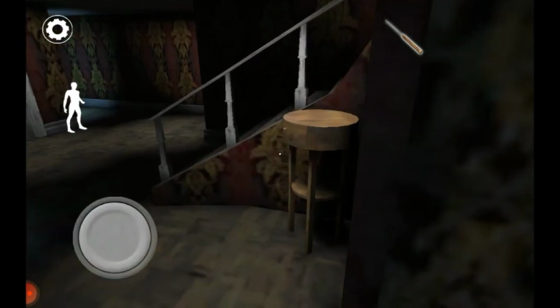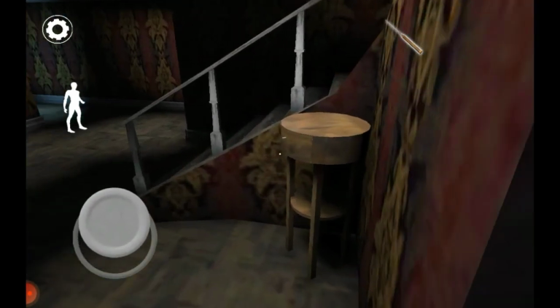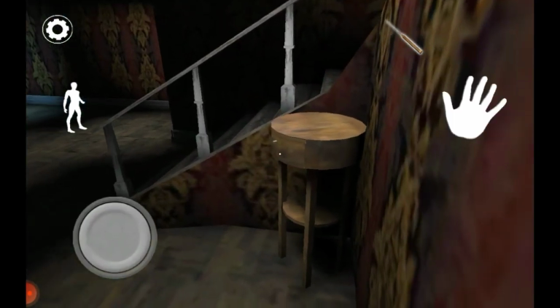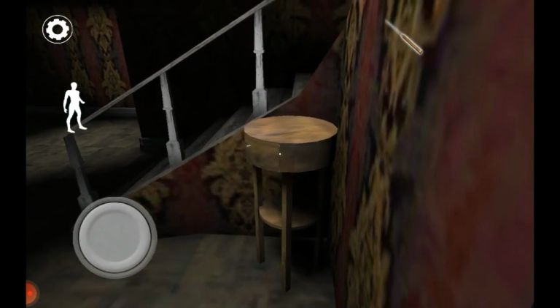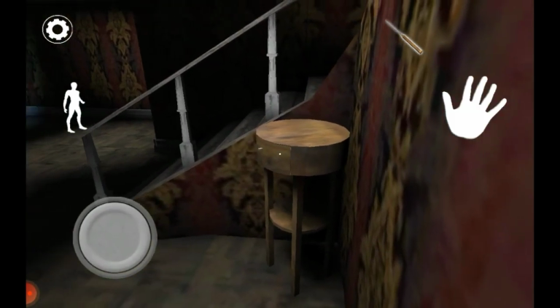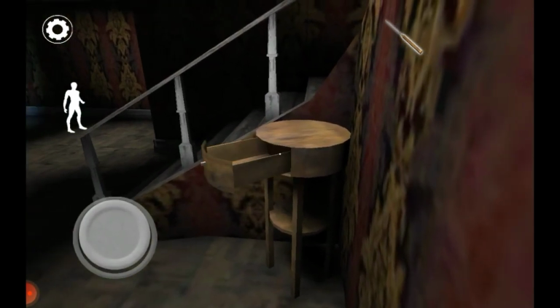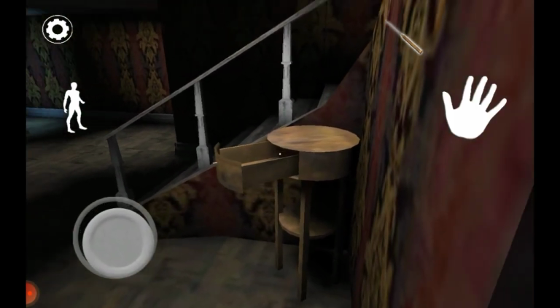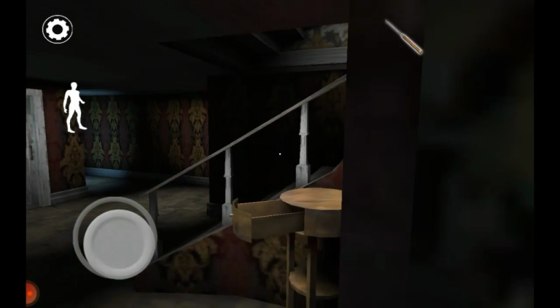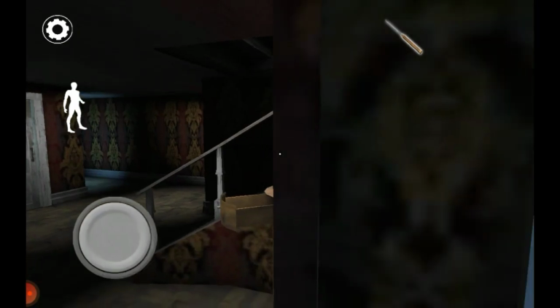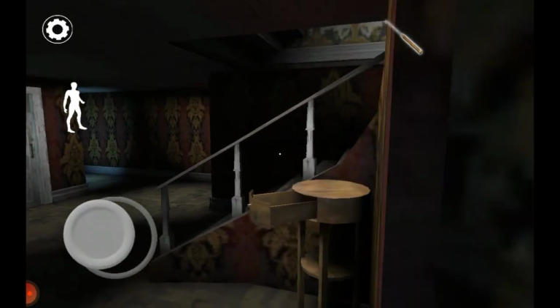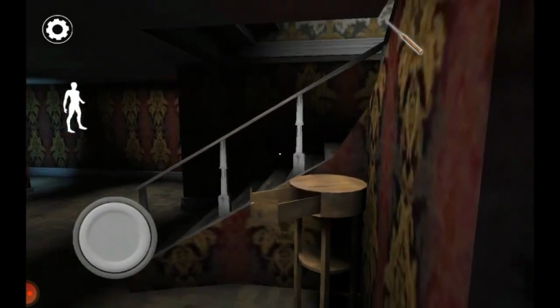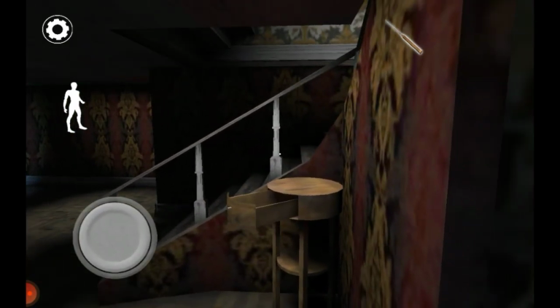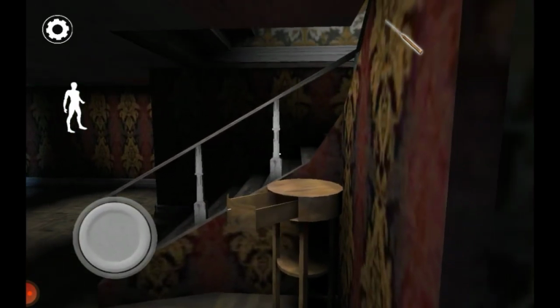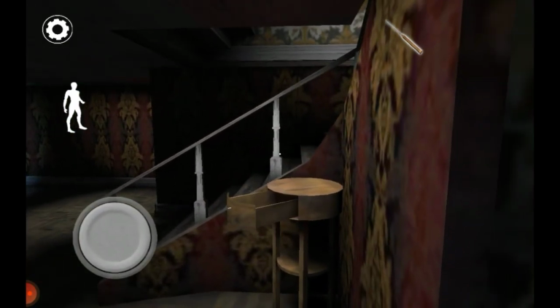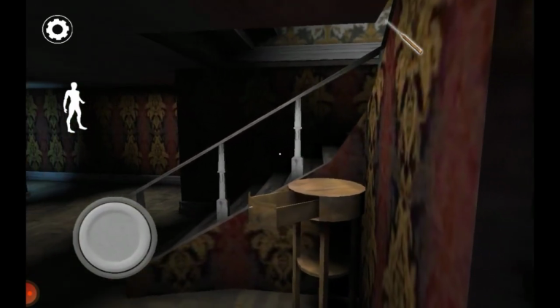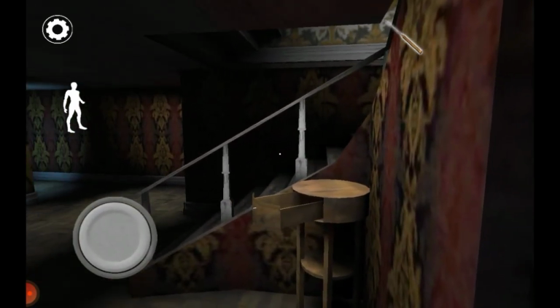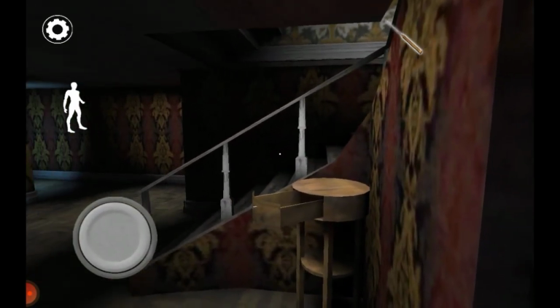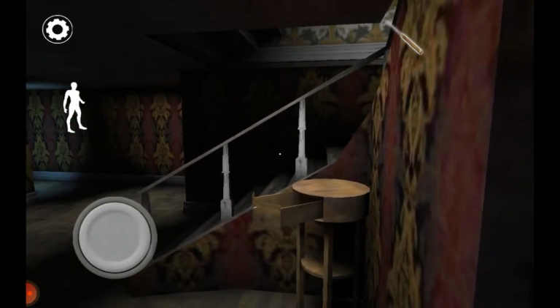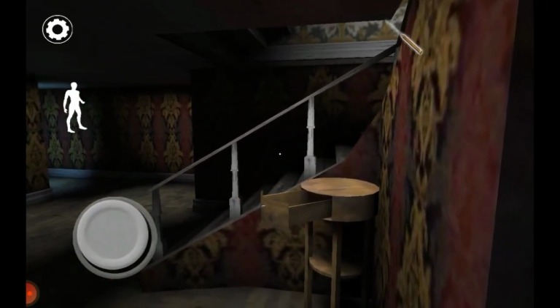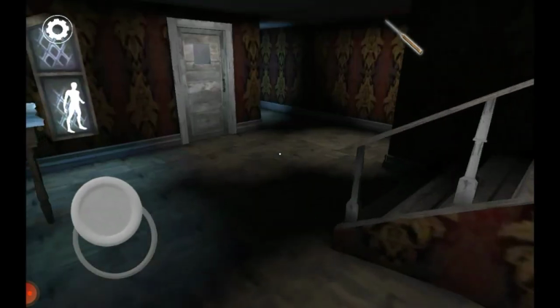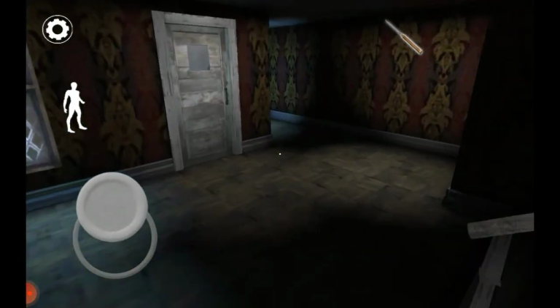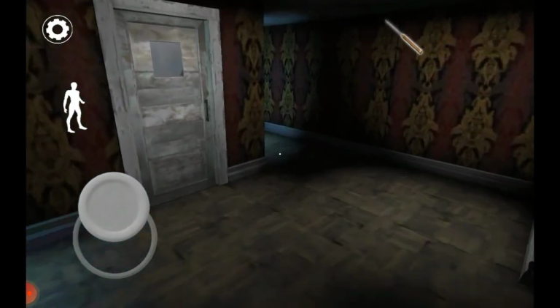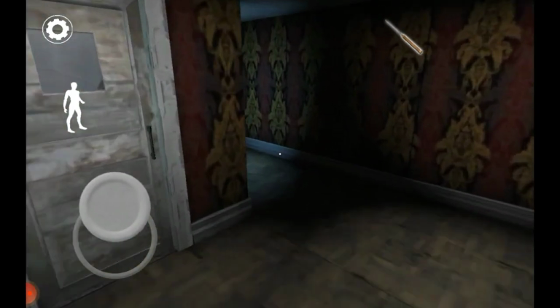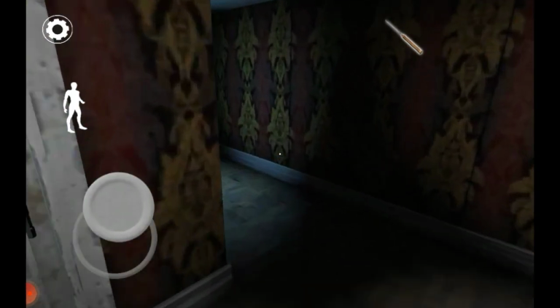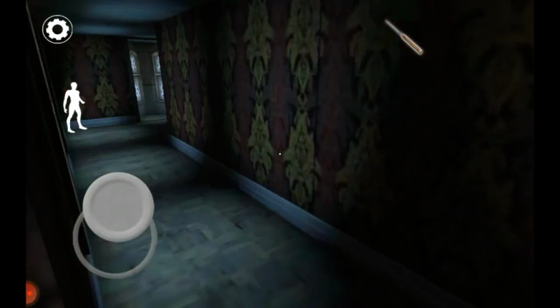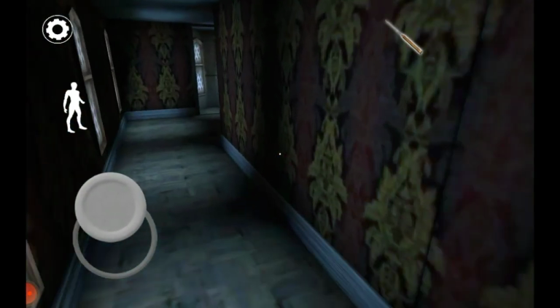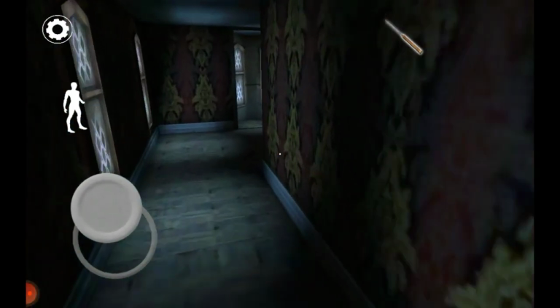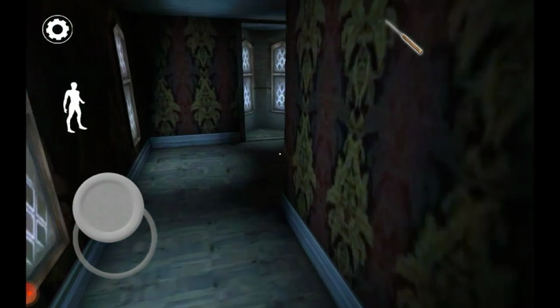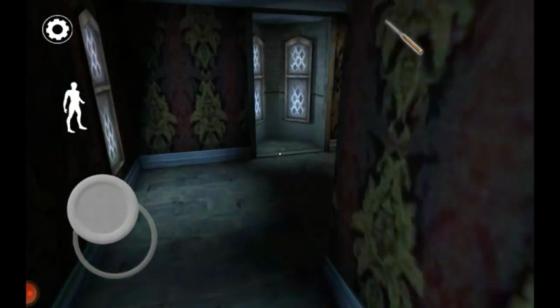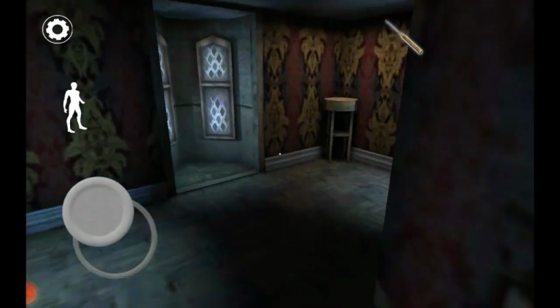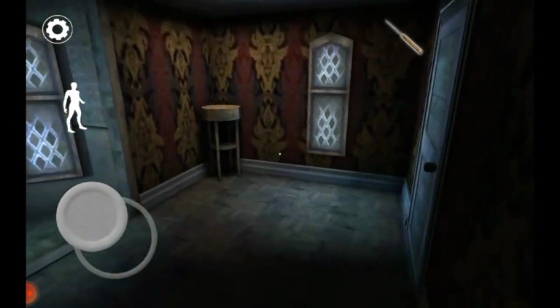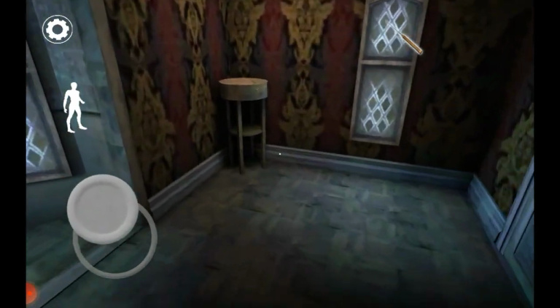Tip 3: Remember to study Granny's patterns. When she's busy searching a room, take this opportunity to explore other areas and find essential items.